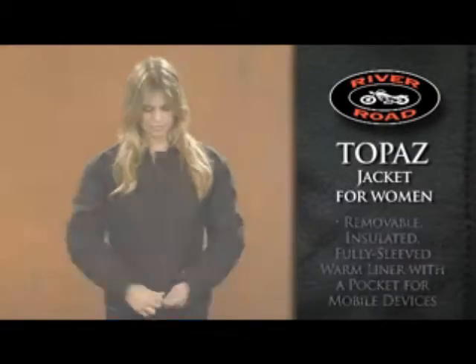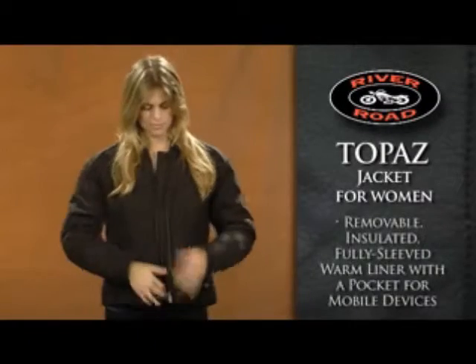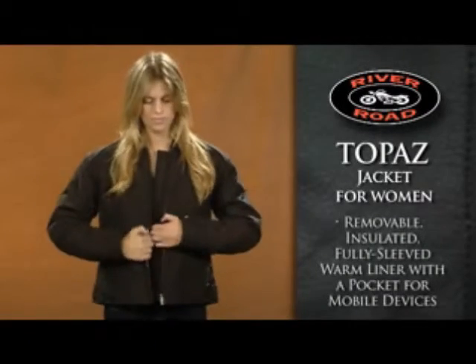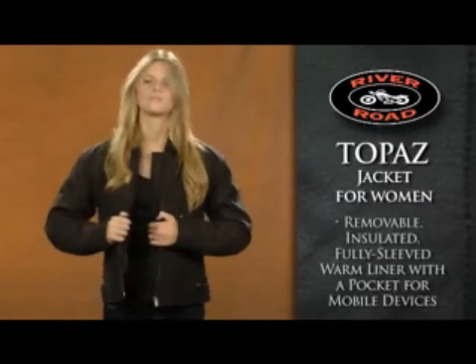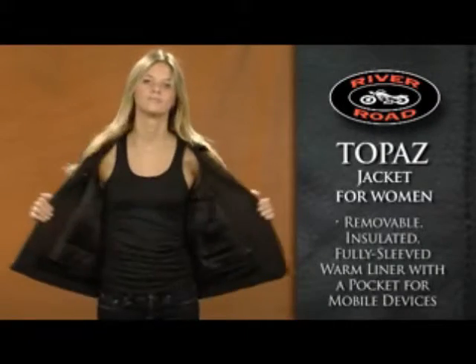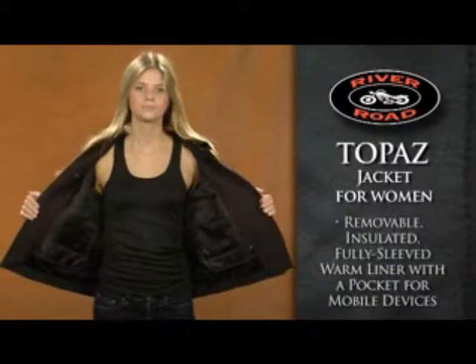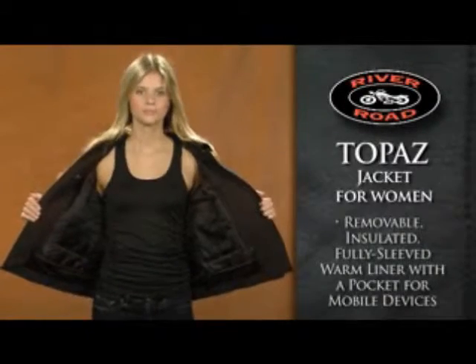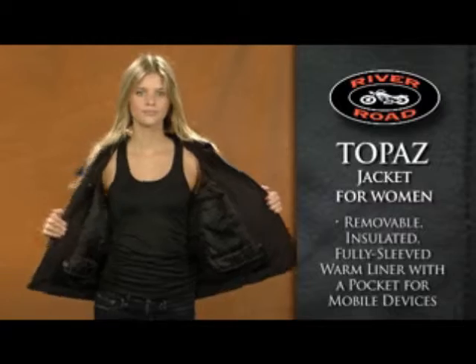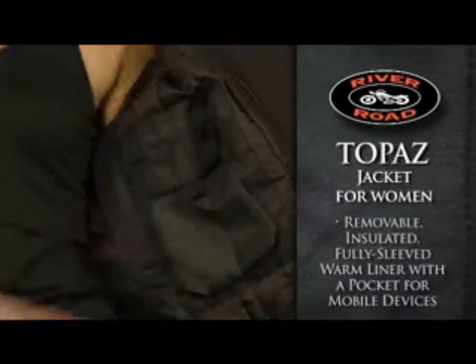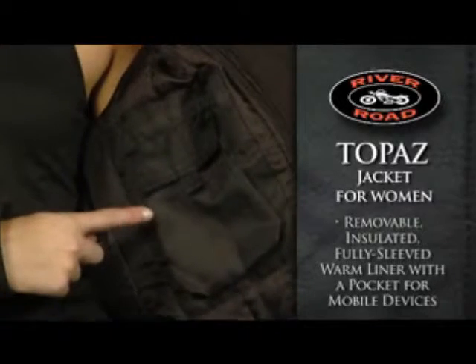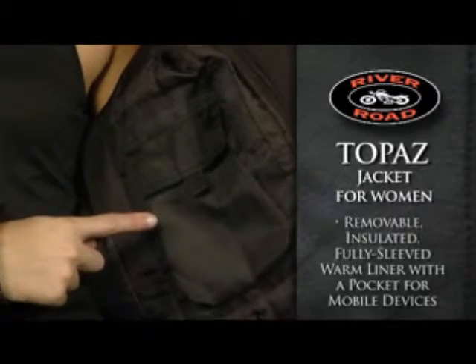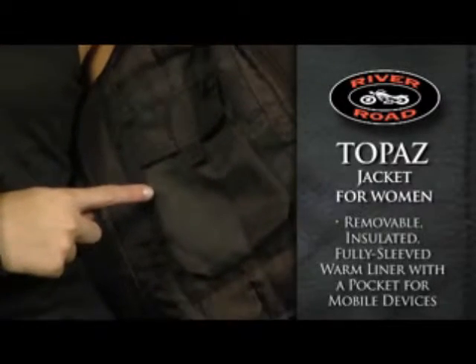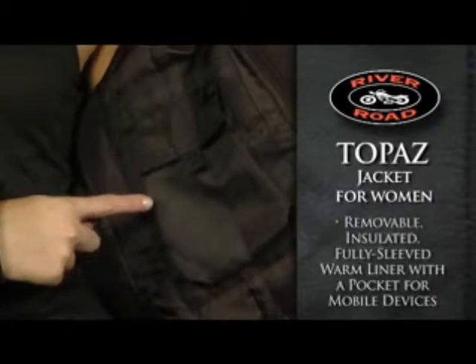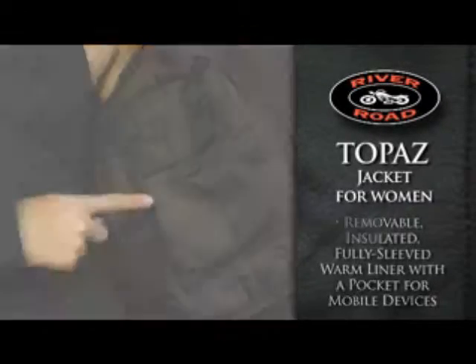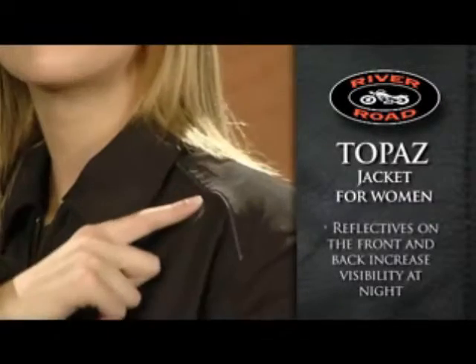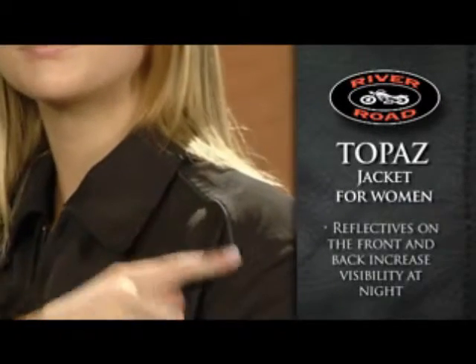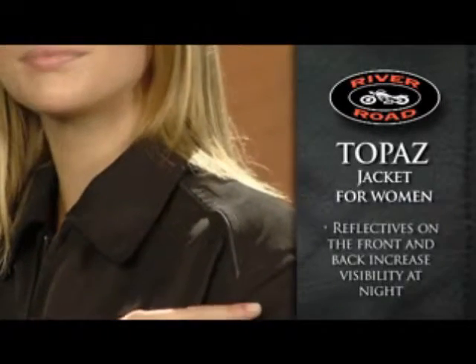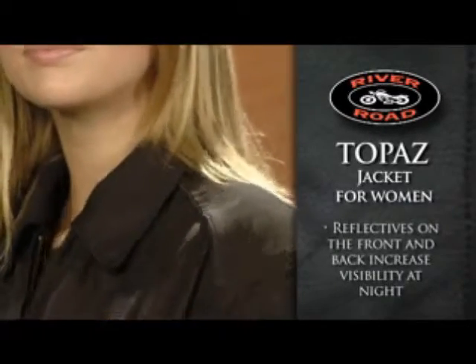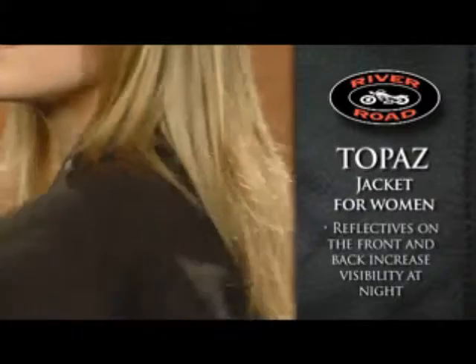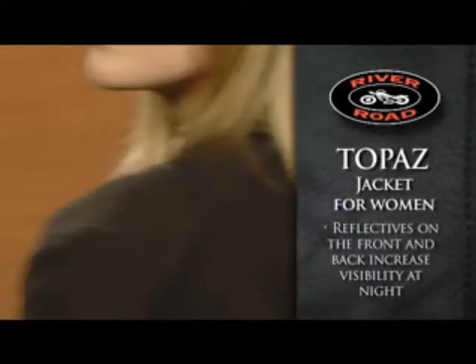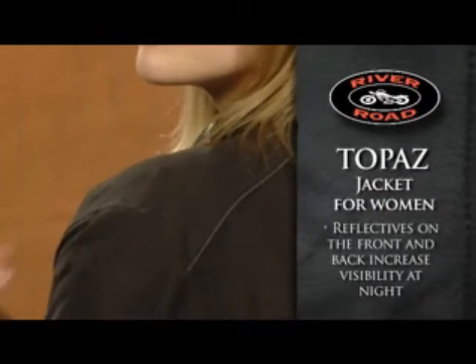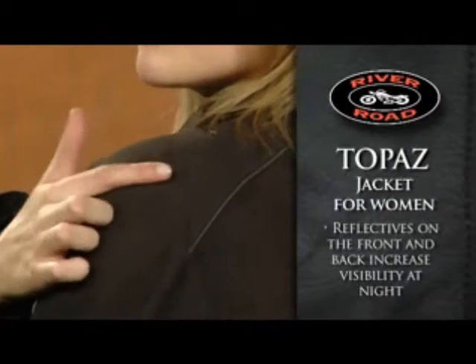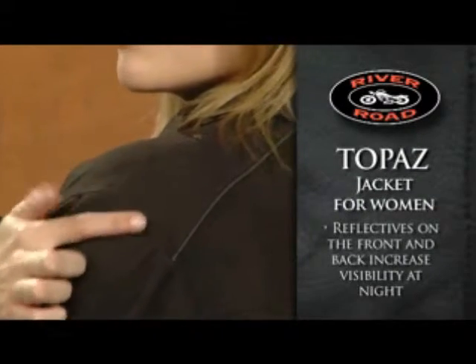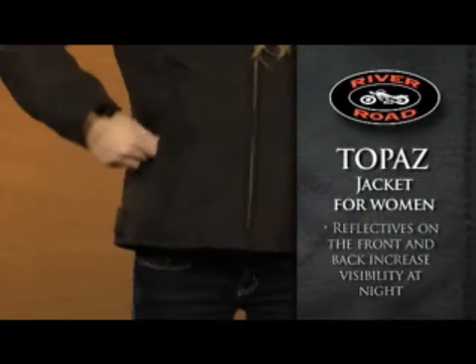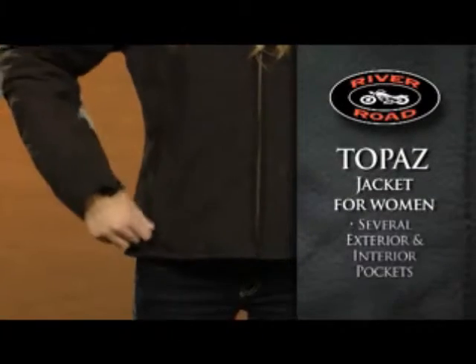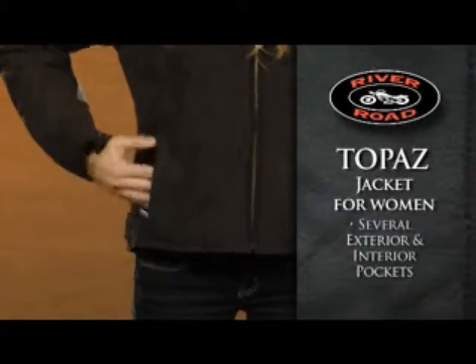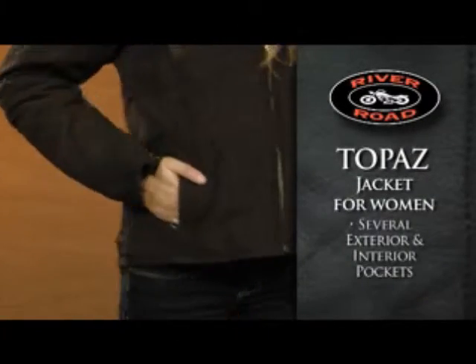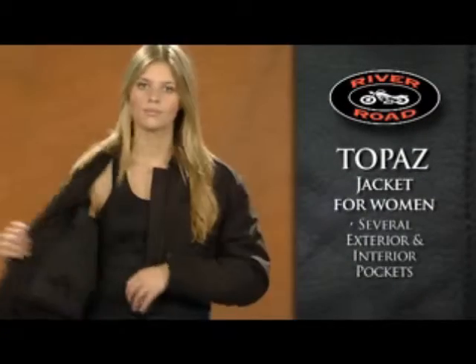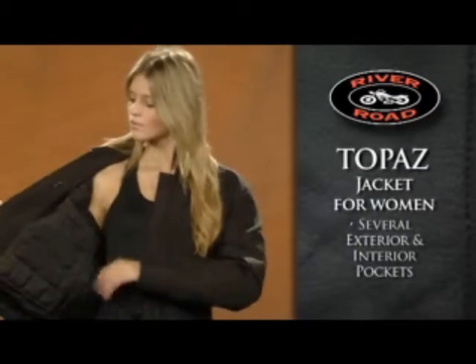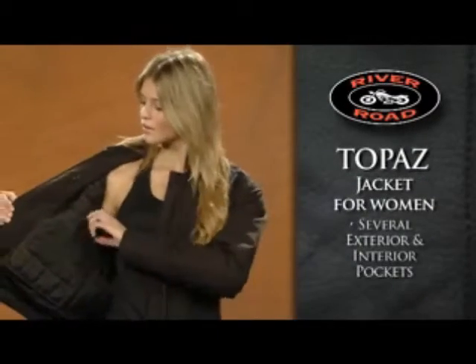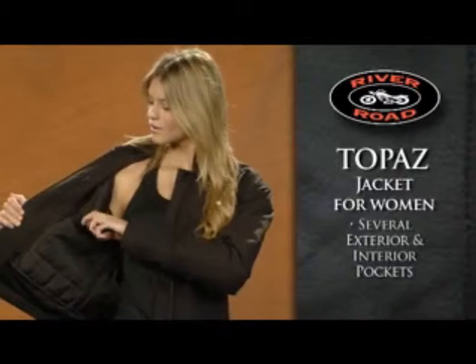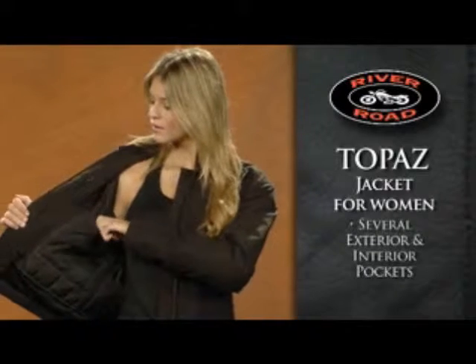The removable, insulated, fully-sleeved warm liner has a built-in pocket for most mobile devices. Reflective piping on the front and back offers the rider increased visibility, while several exterior and interior pockets offer plenty of storage space.